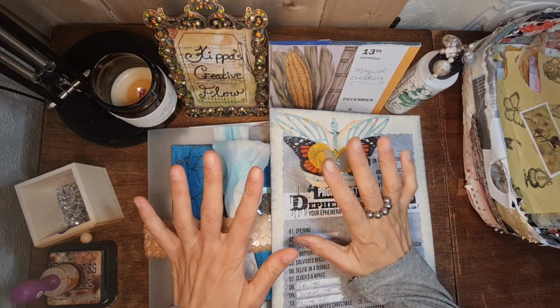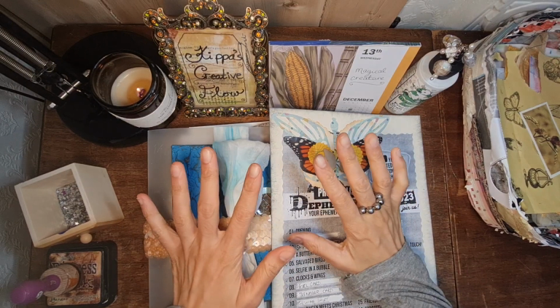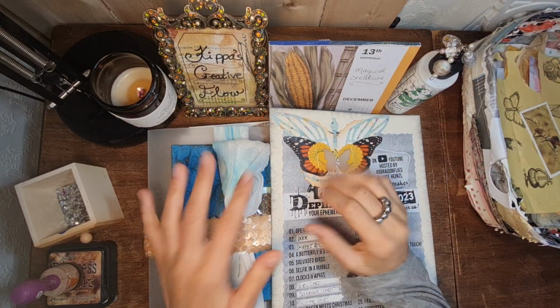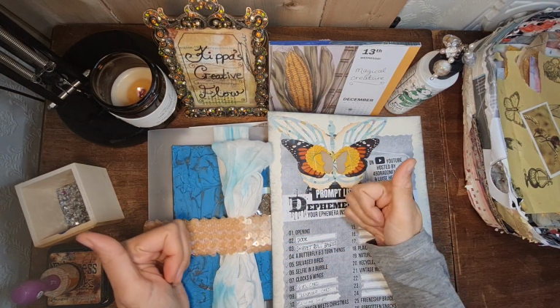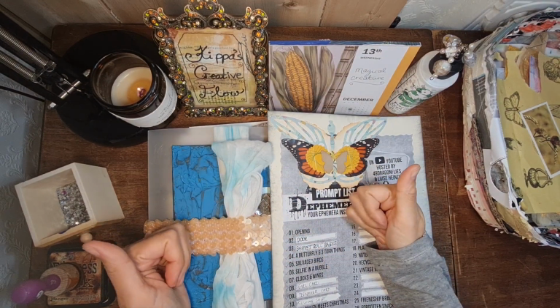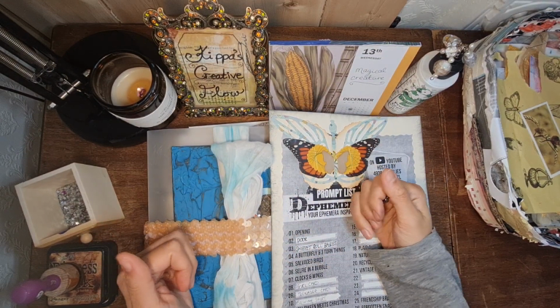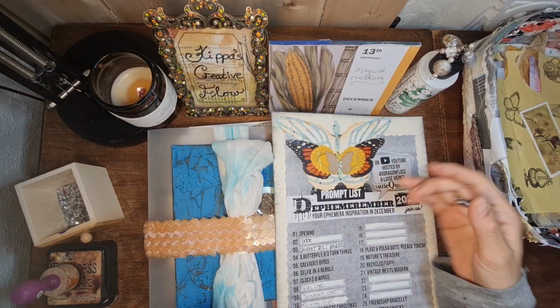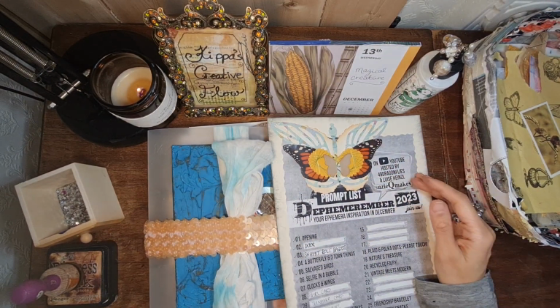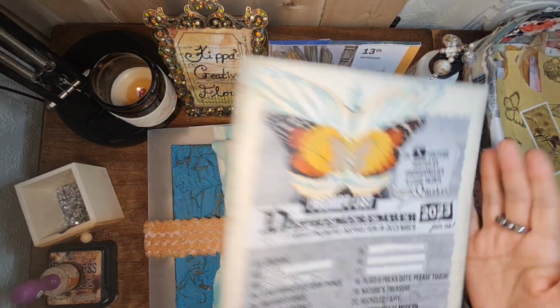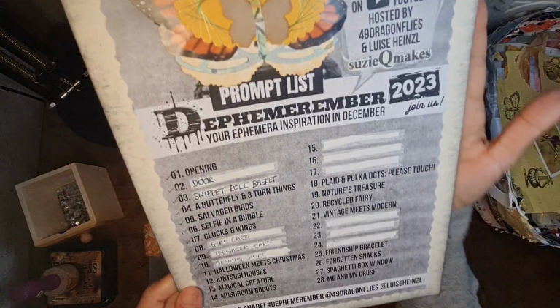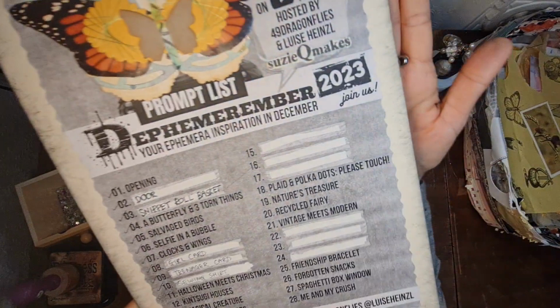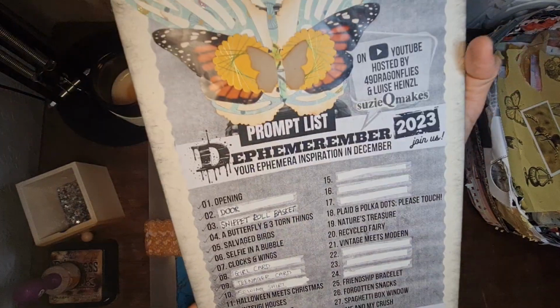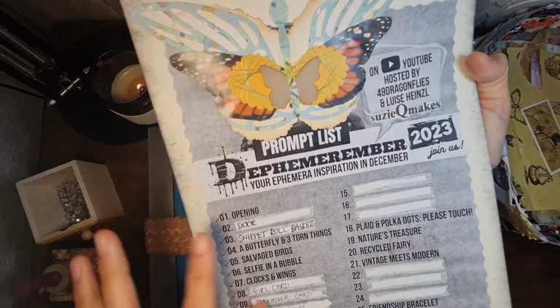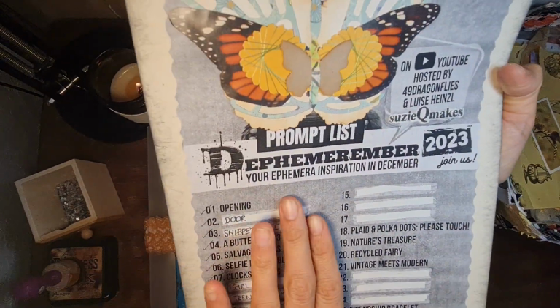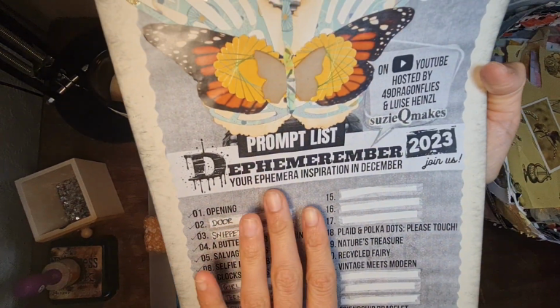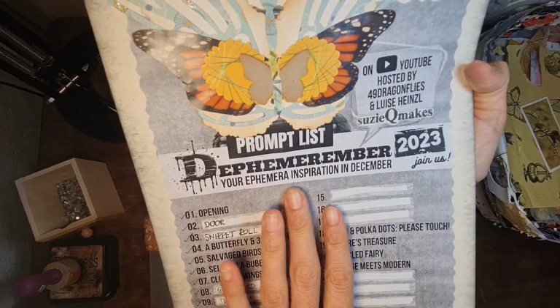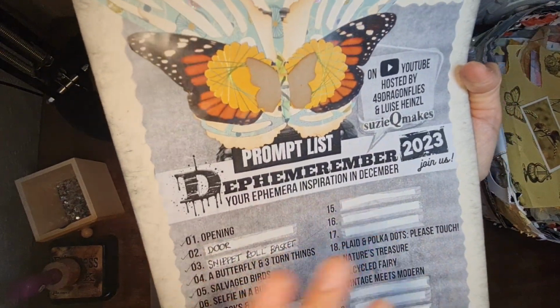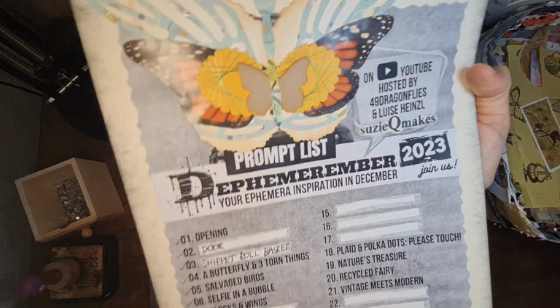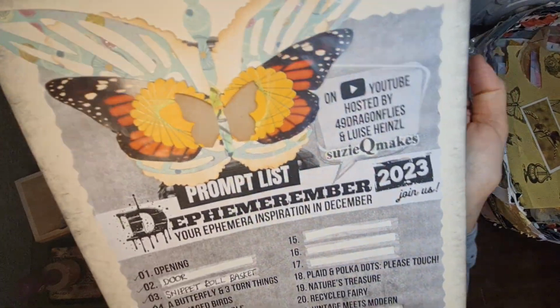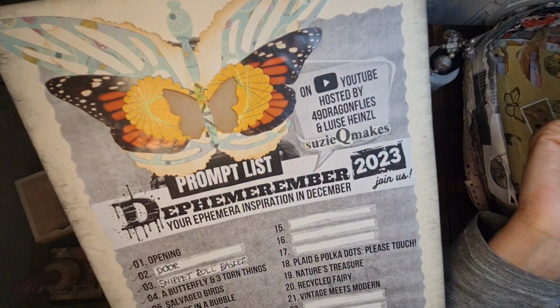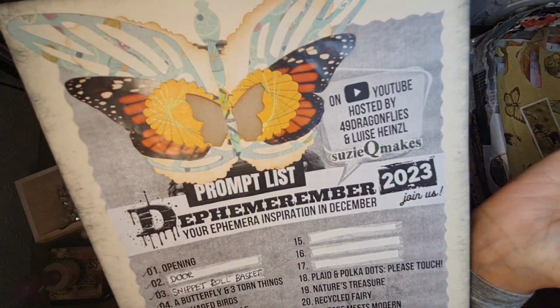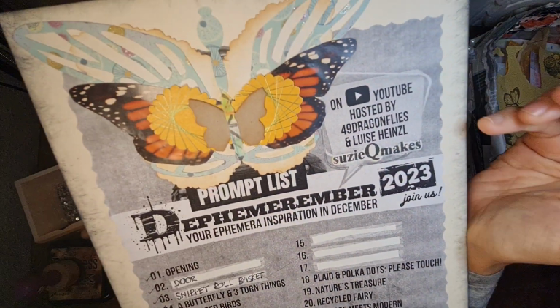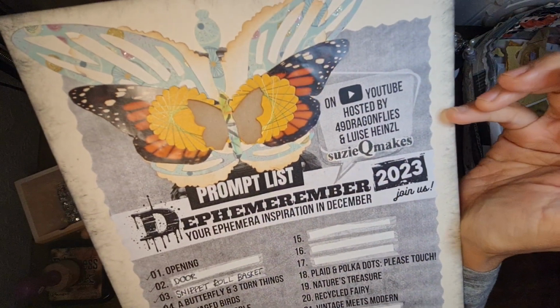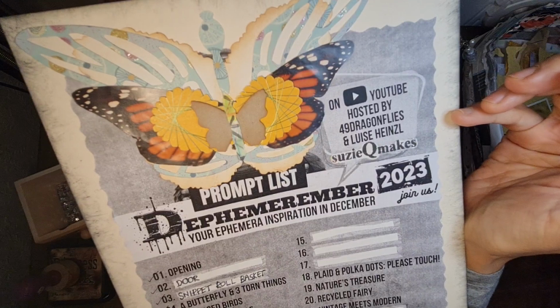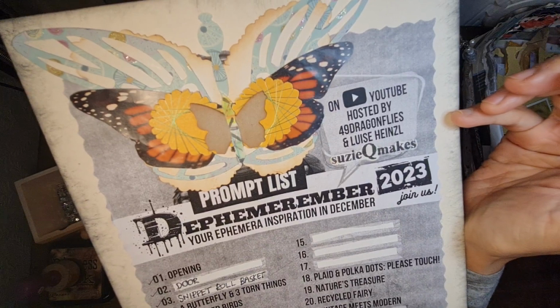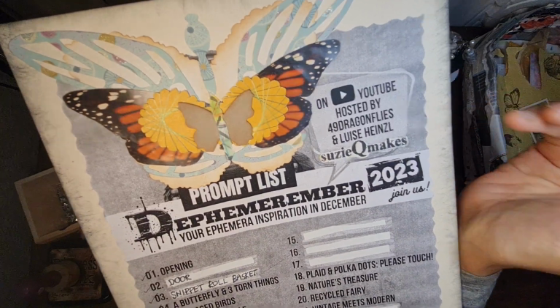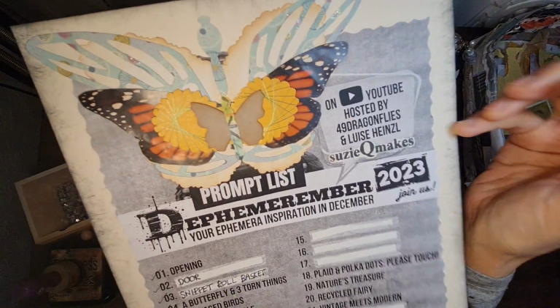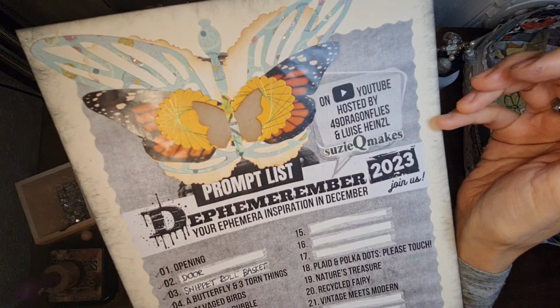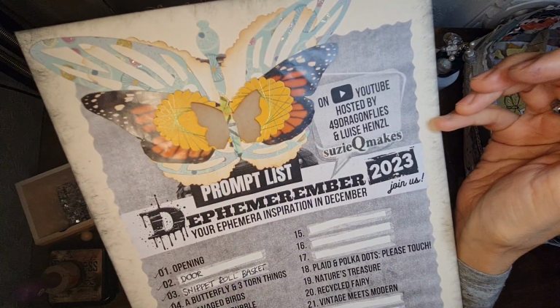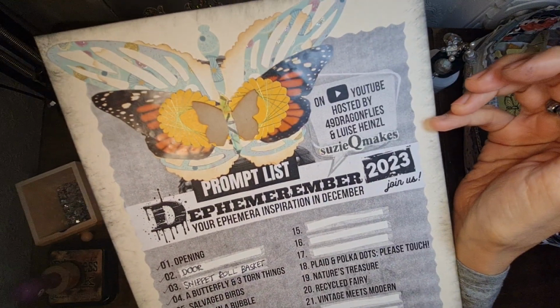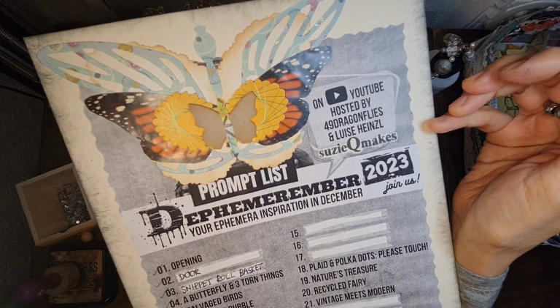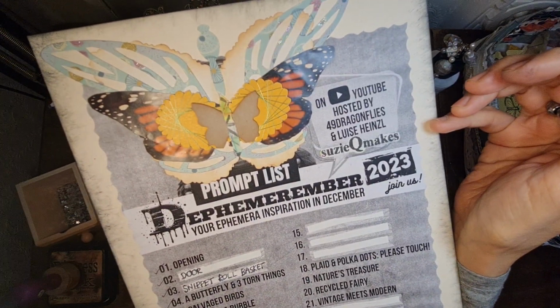Hi everyone, welcome to Keep Us Creative Flow. We are taking part in the Ephemeremba challenge and it's your Ephemera inspiration in December. It is hosted by Barbara from 49 Dragonflies and Louisa Heinsell from John Journal Art.